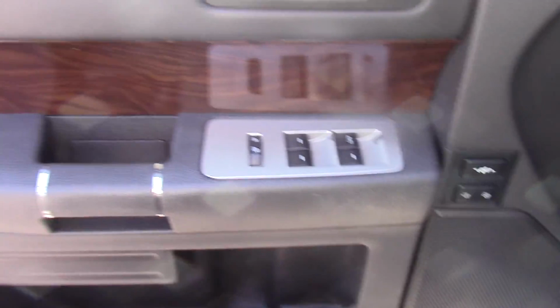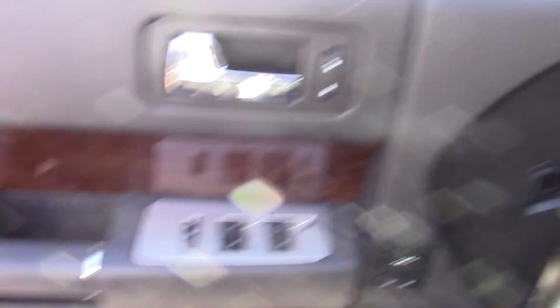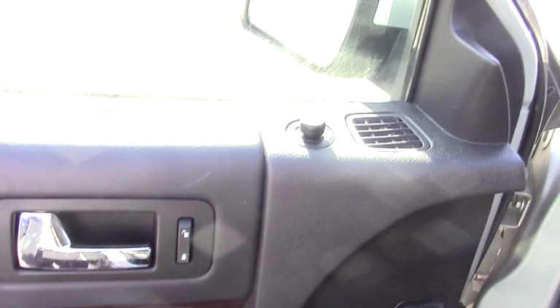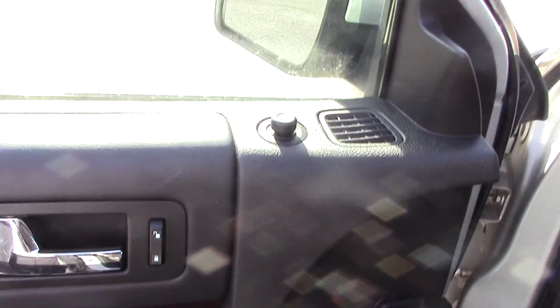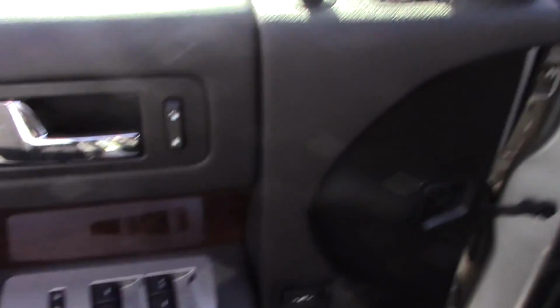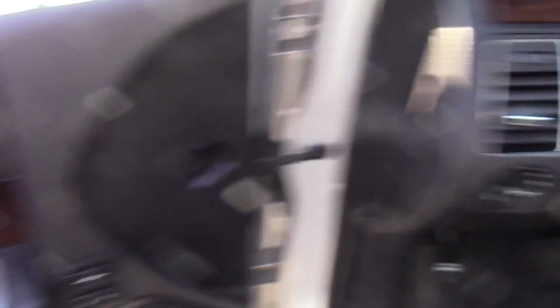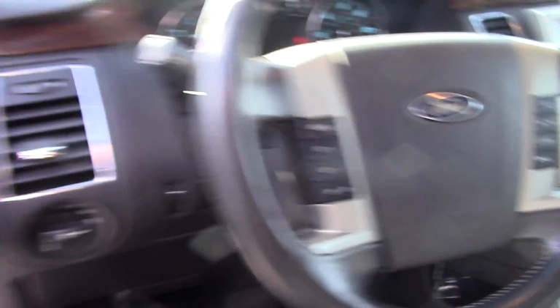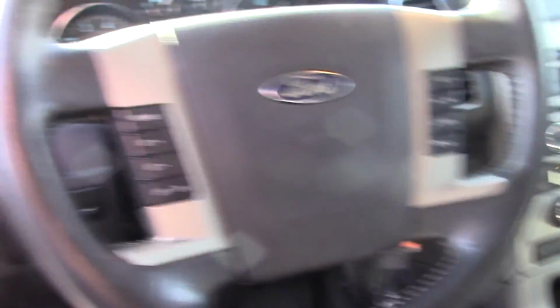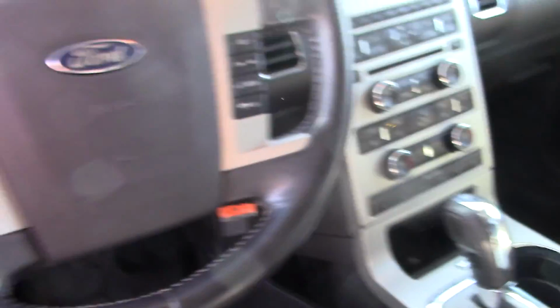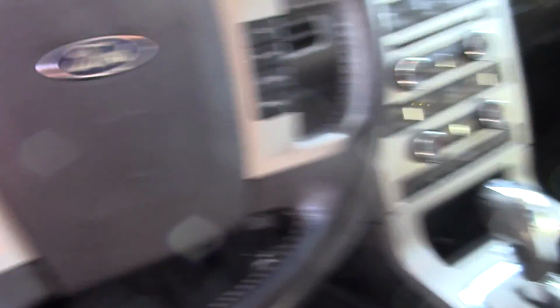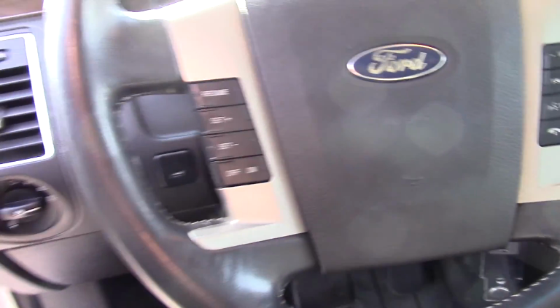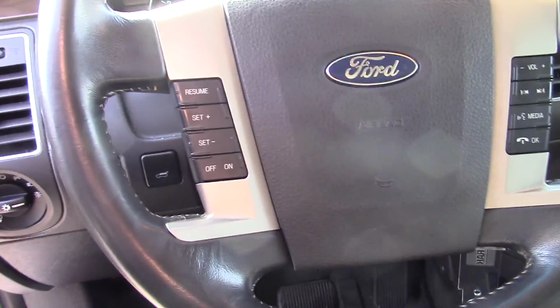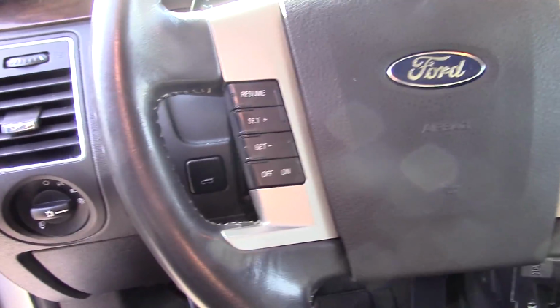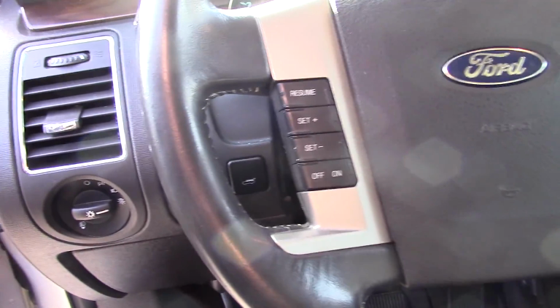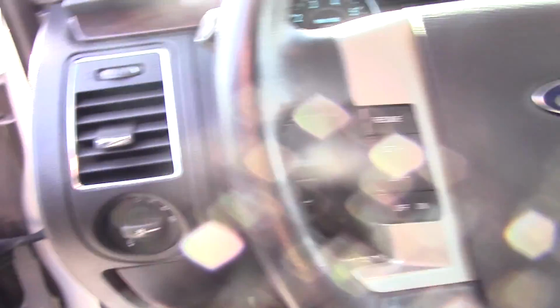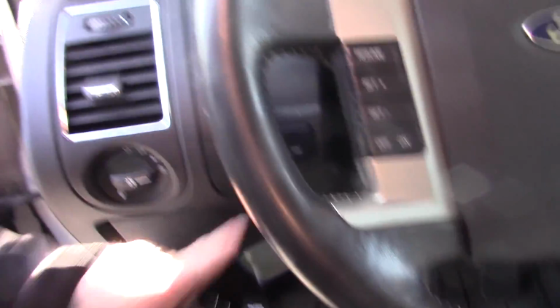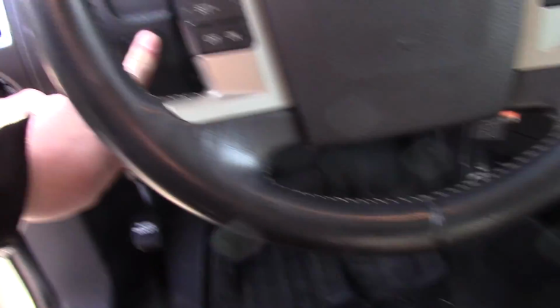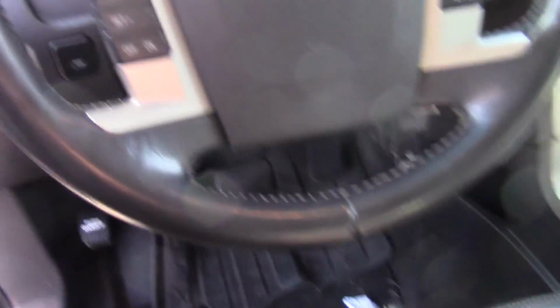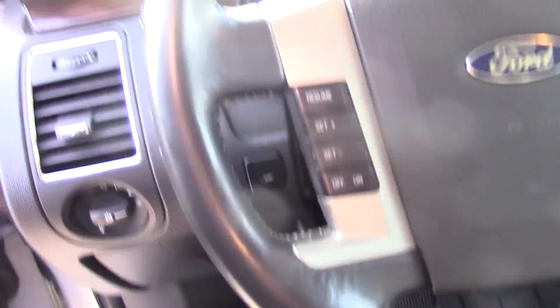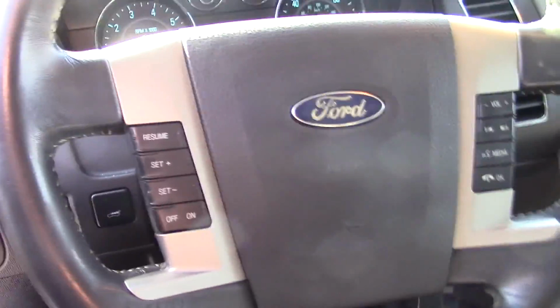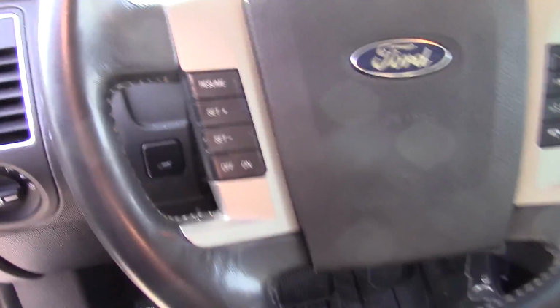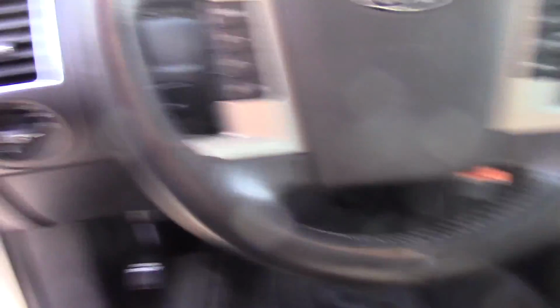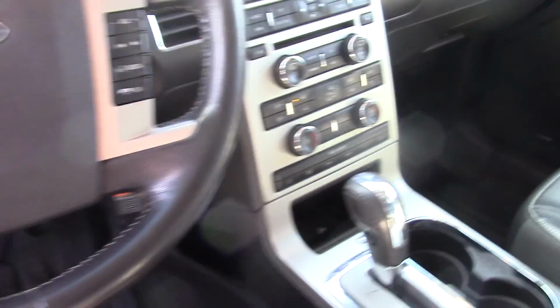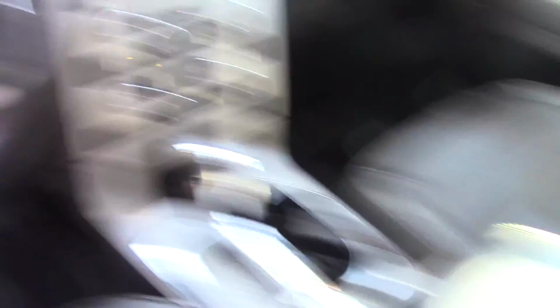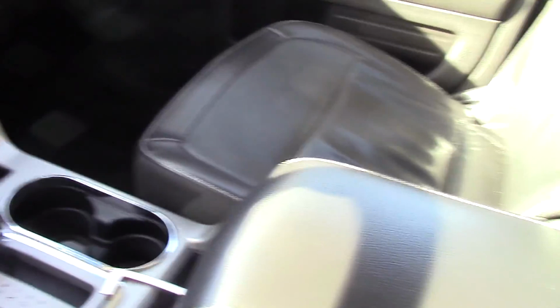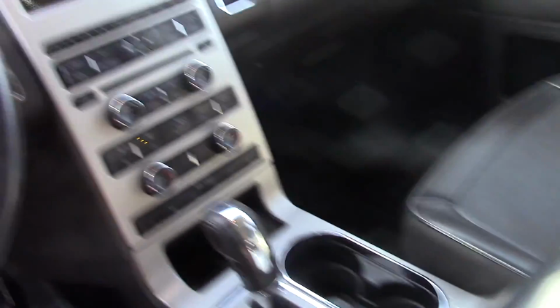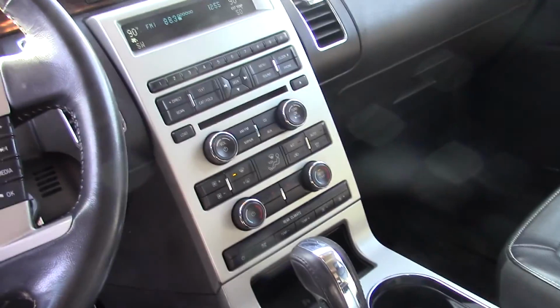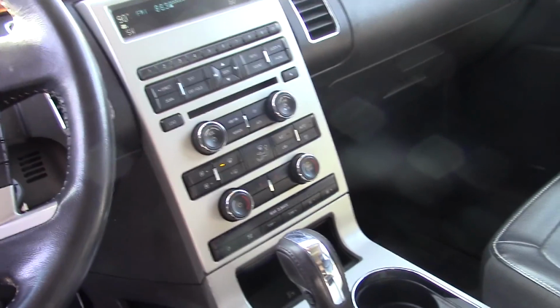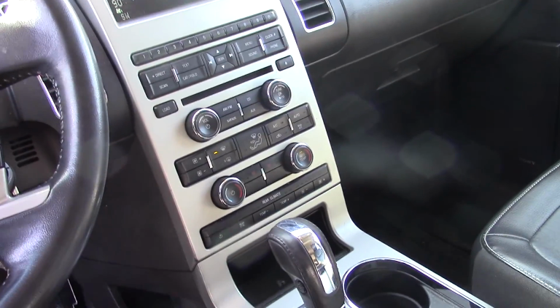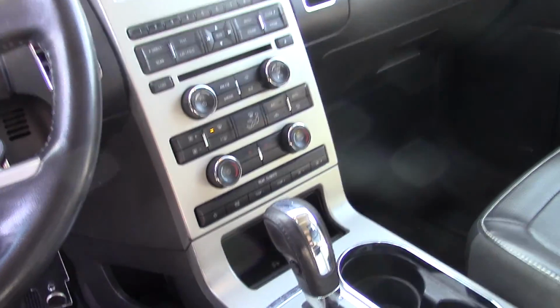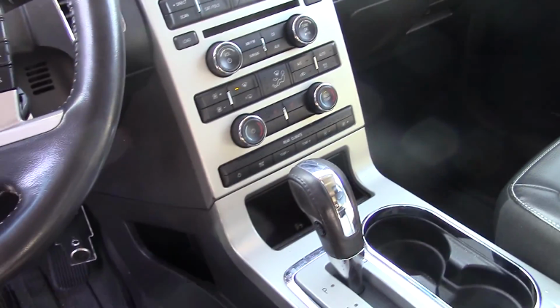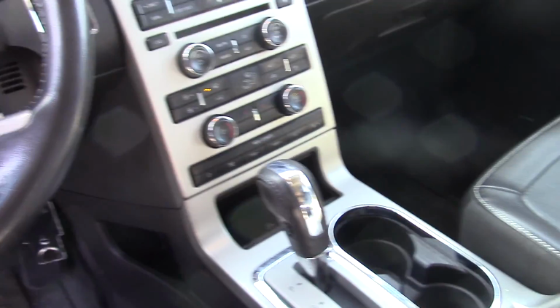Power windows, power locks, power mirrors. It does have the Bluetooth, cruise, leather, it has the Sony stereo, heated seats.